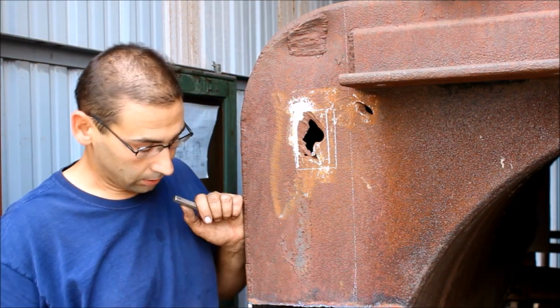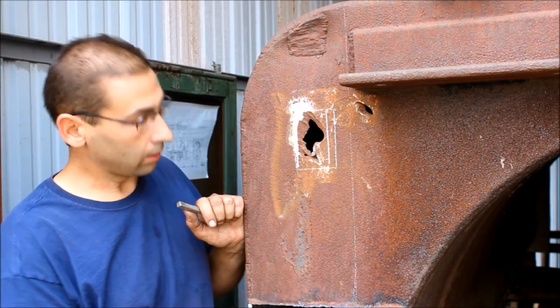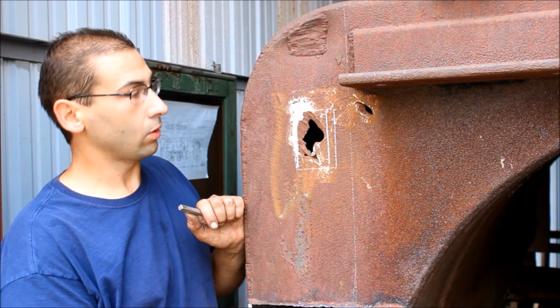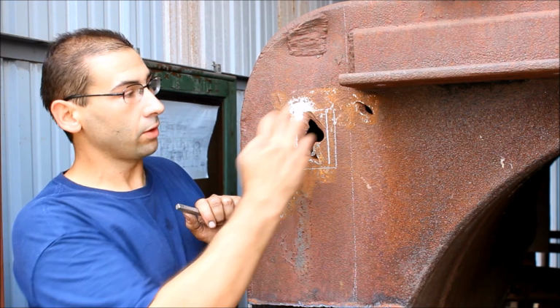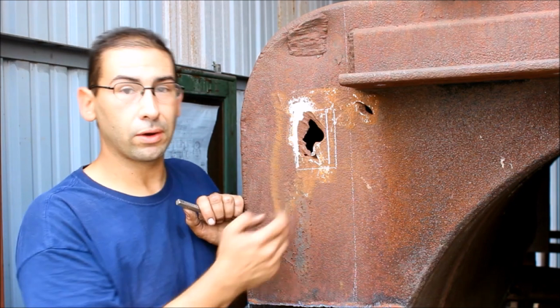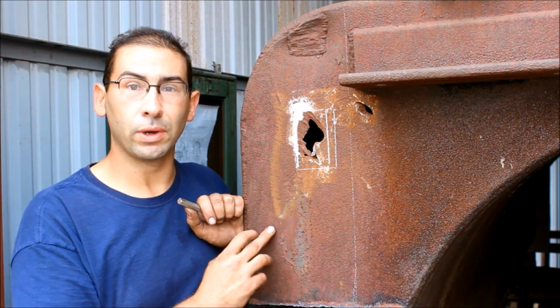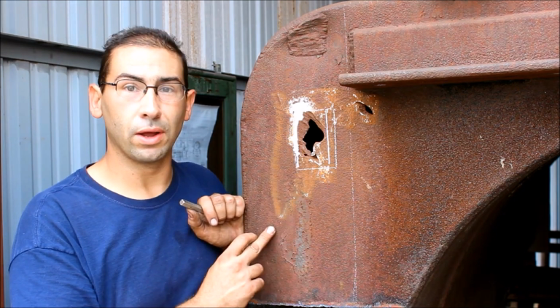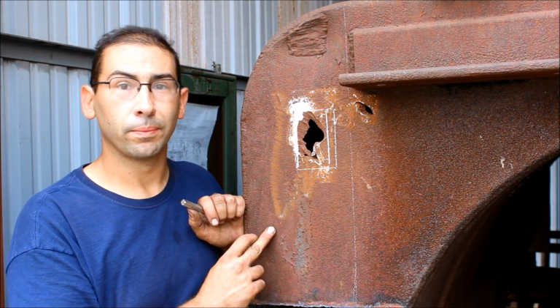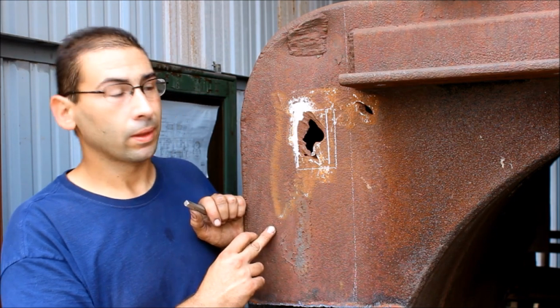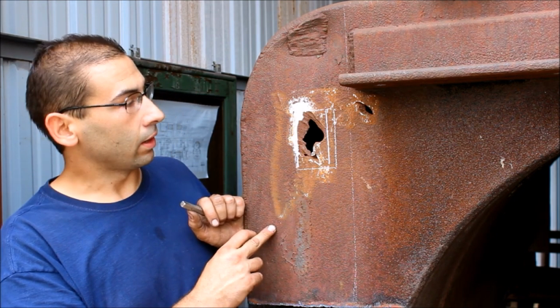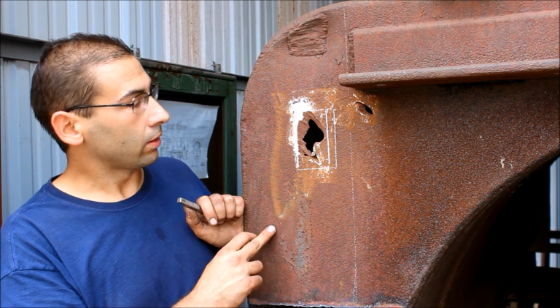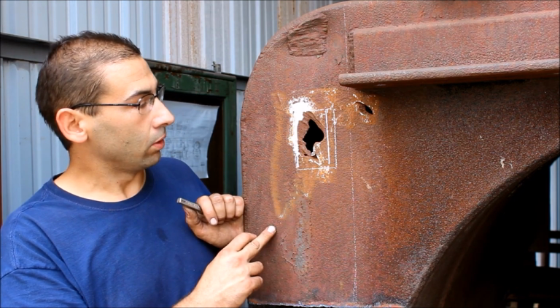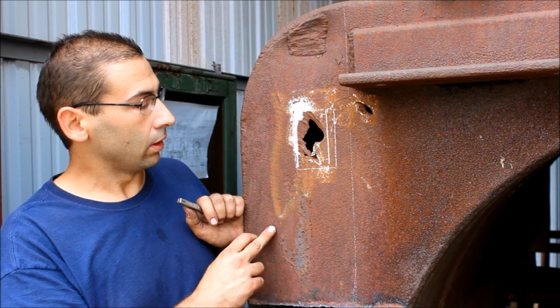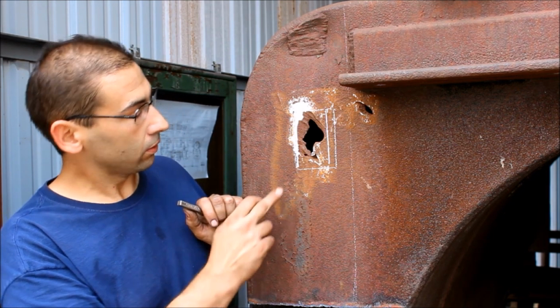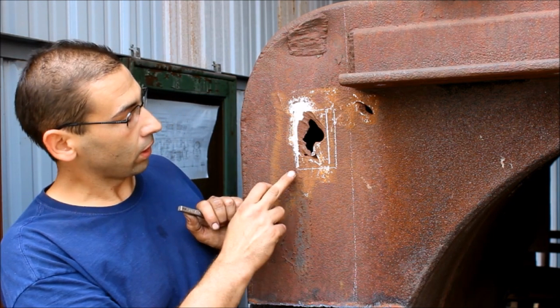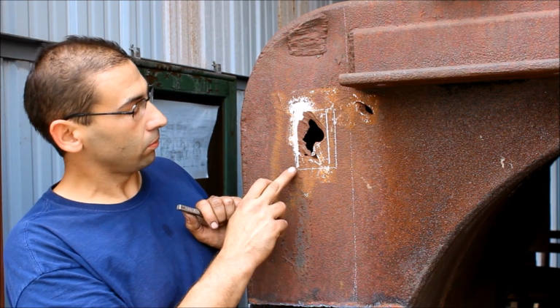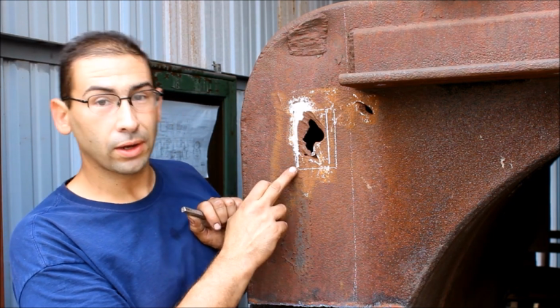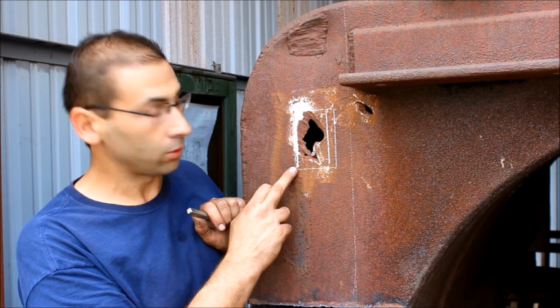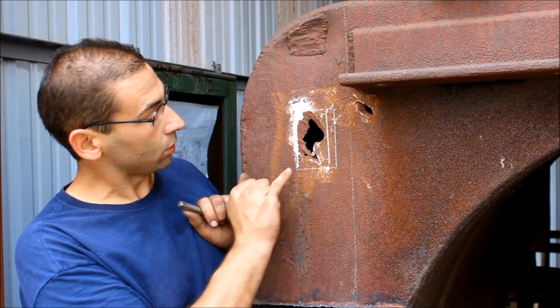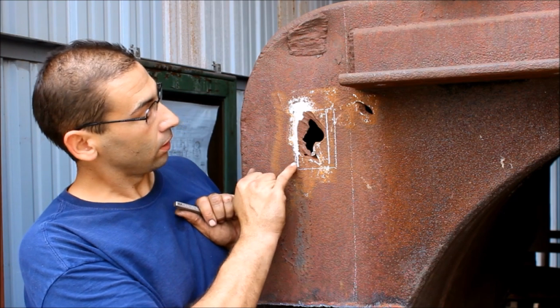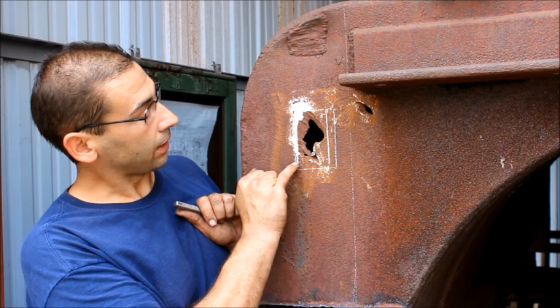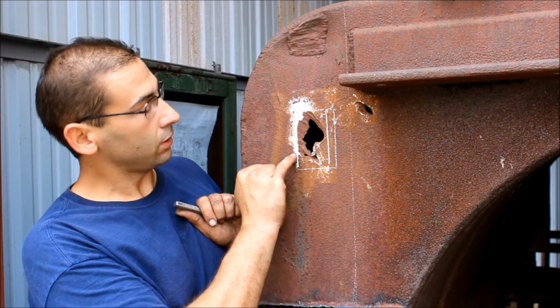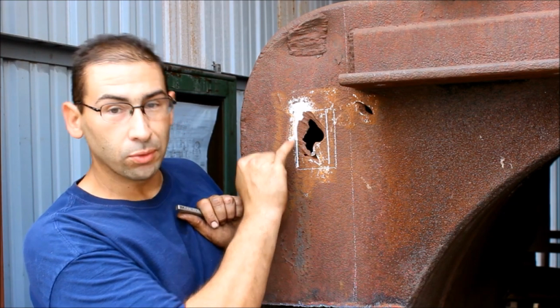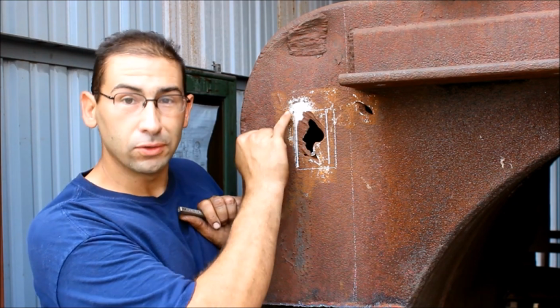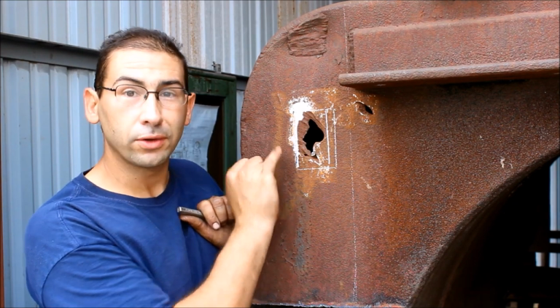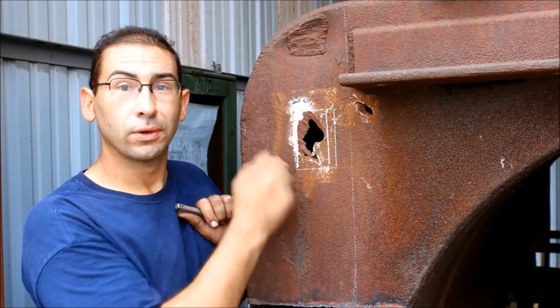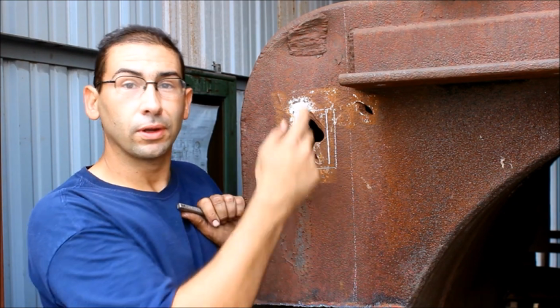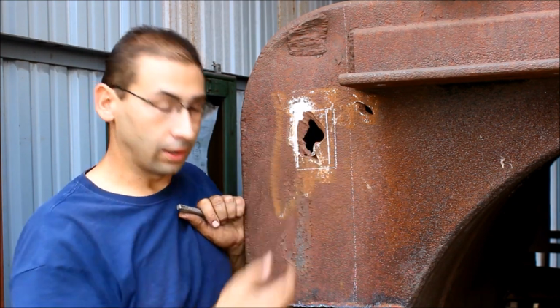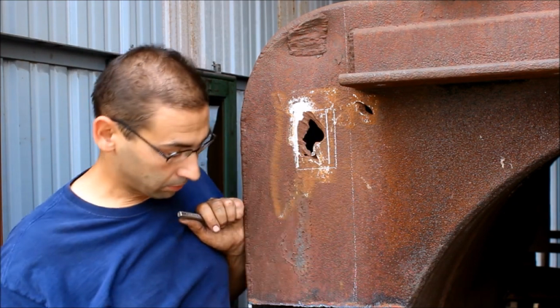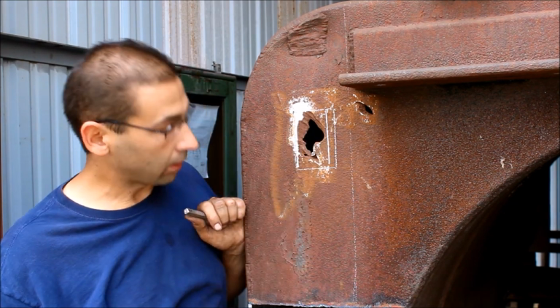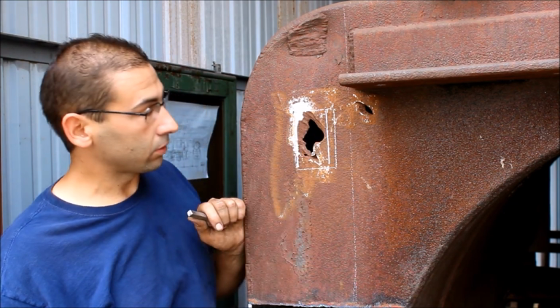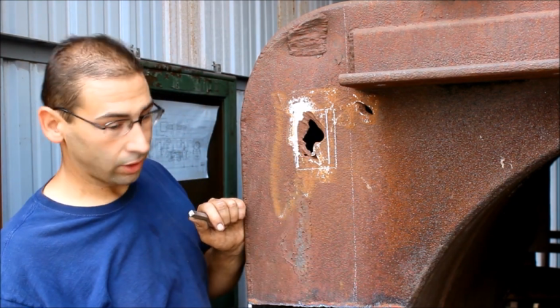I go around and do that all the way around — punch dots all the way around — so that when I cut with the torch I can see each one of these dots and I'll be able to cut this thing straight.